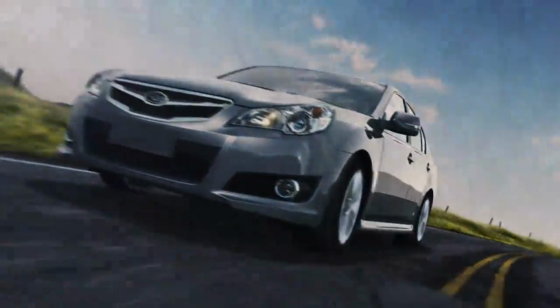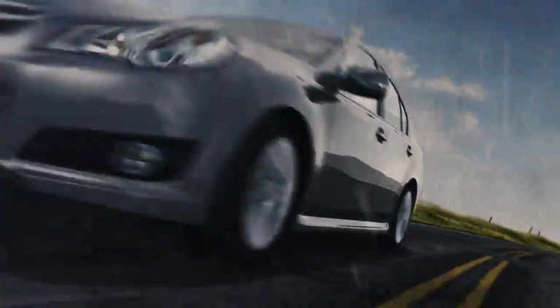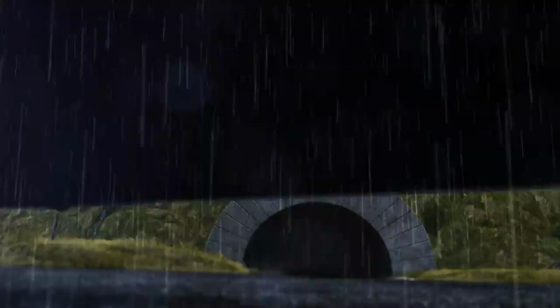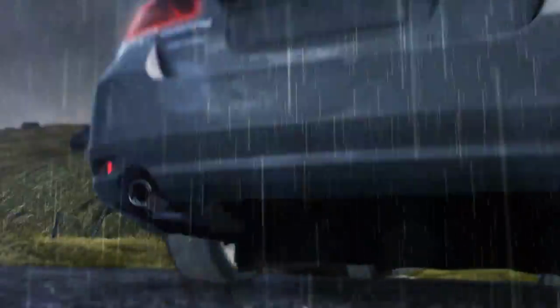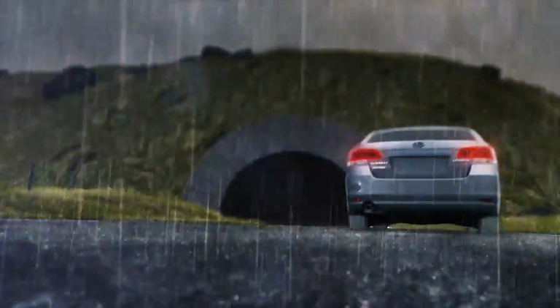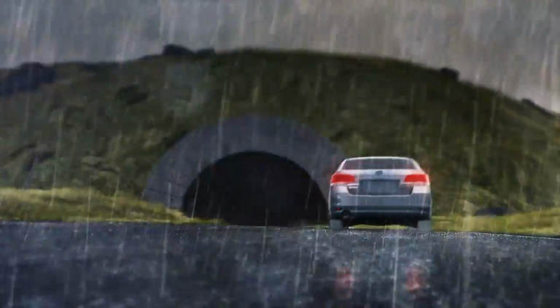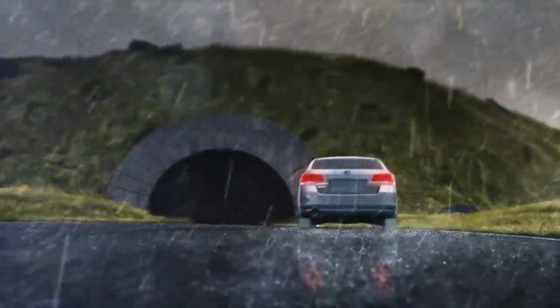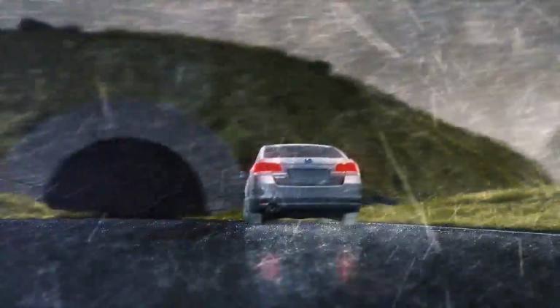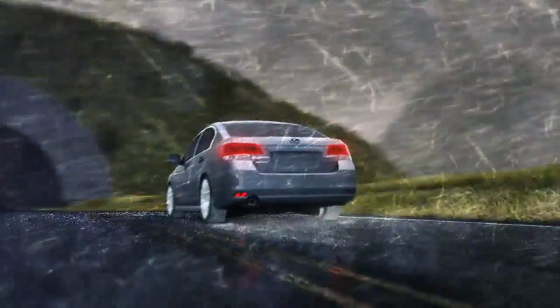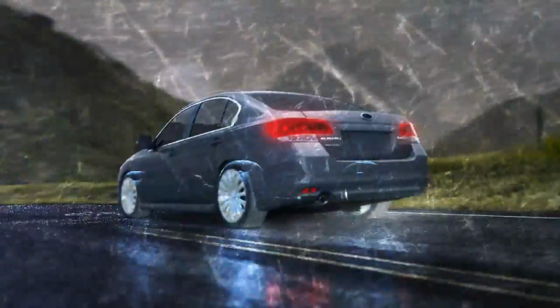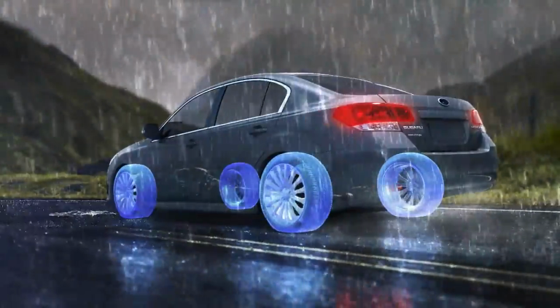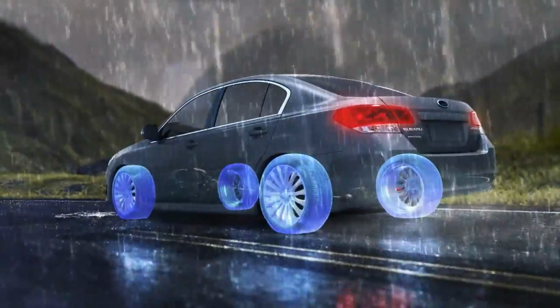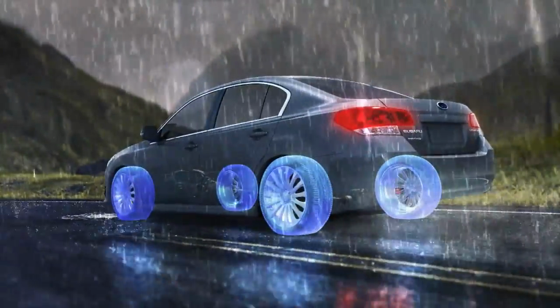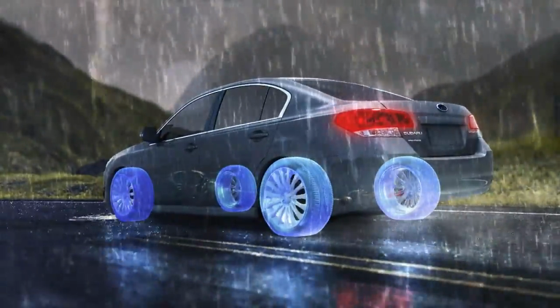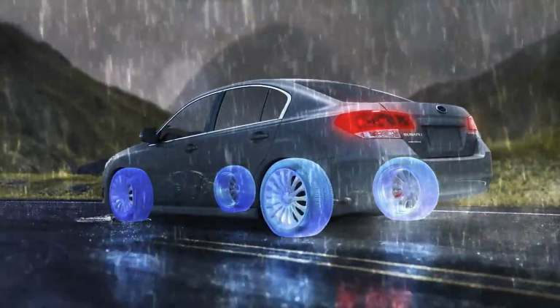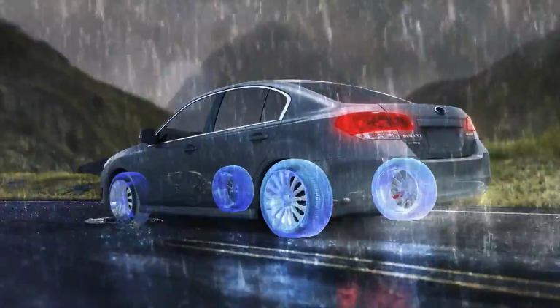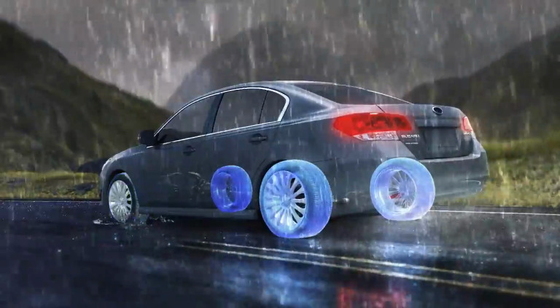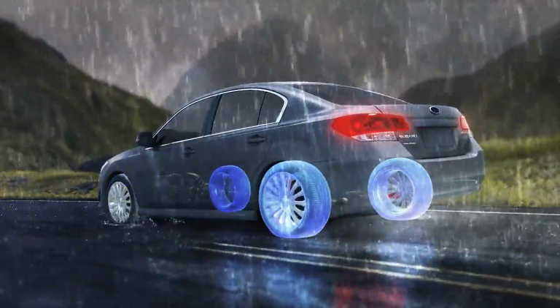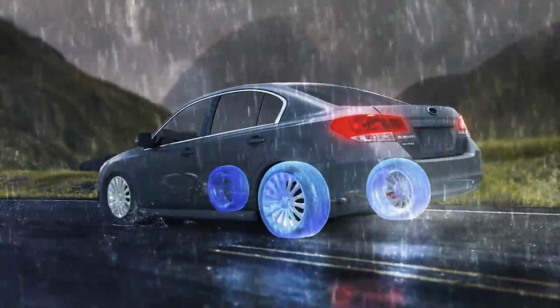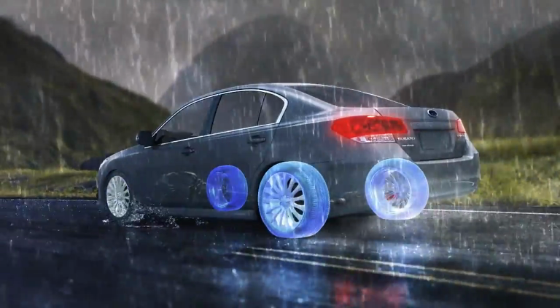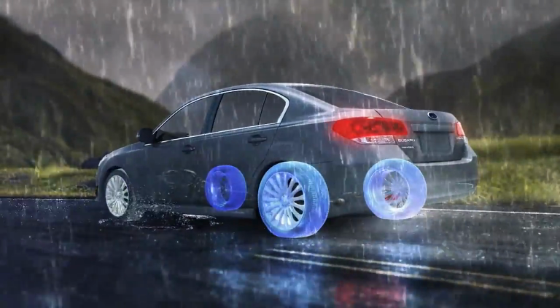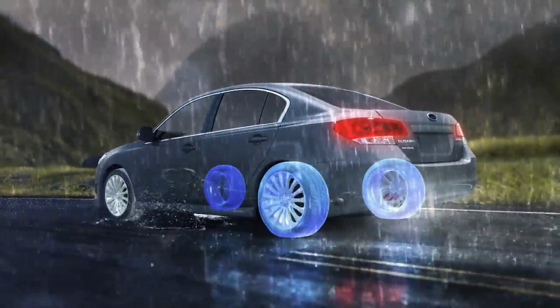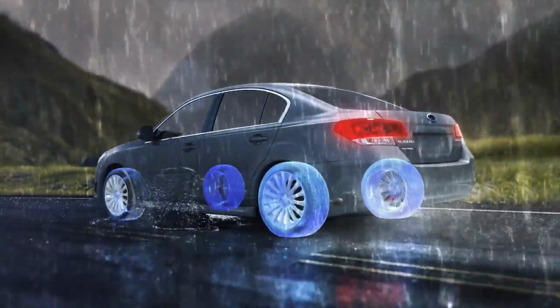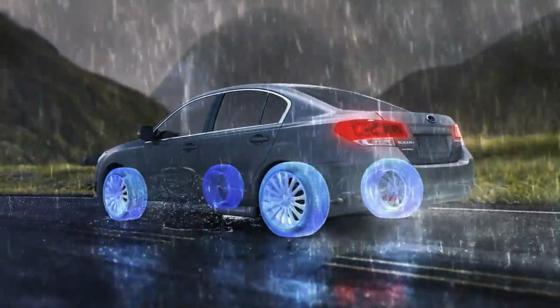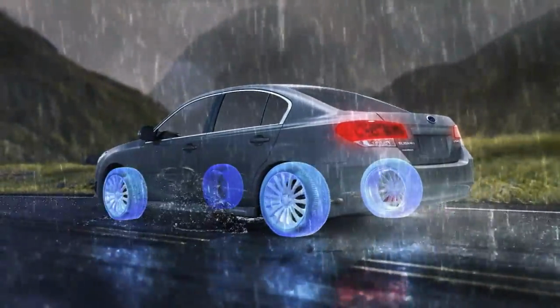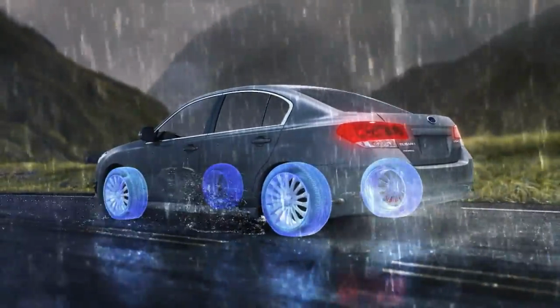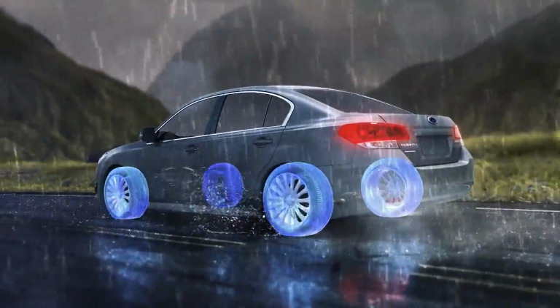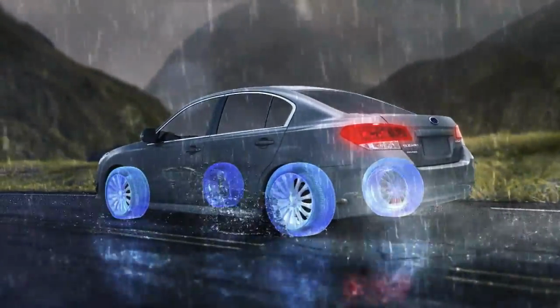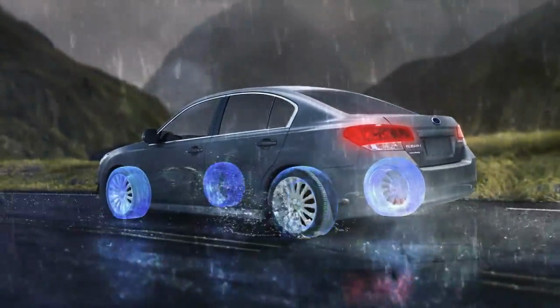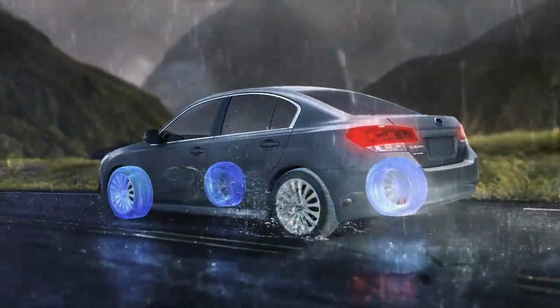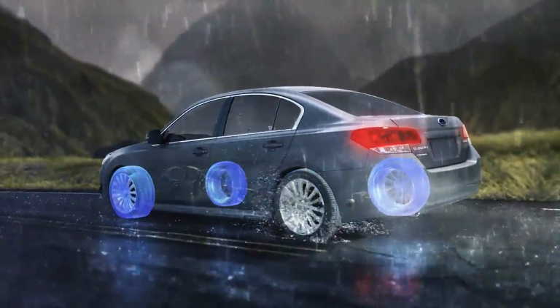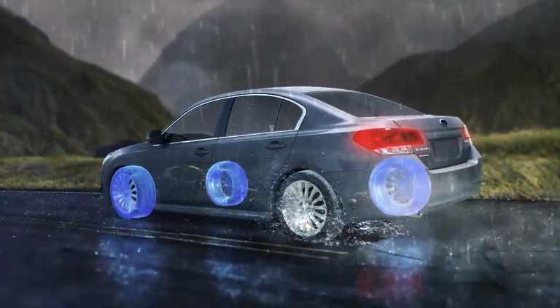Should you run into bad weather or less-than-ideal roads, its efficient design reacts quickly to a loss of traction, sending power to the wheels that have traction.